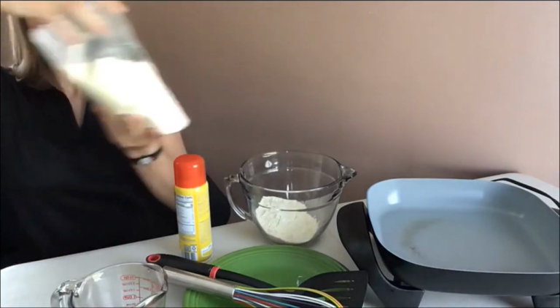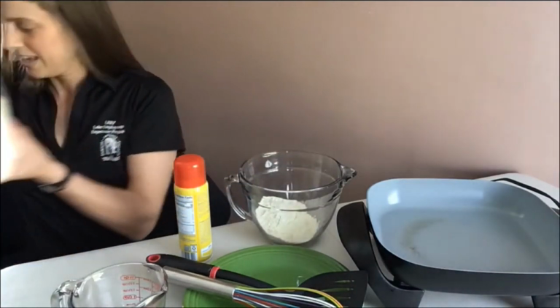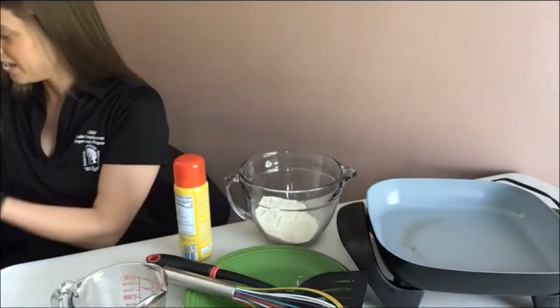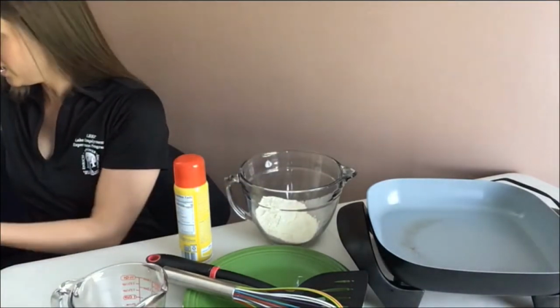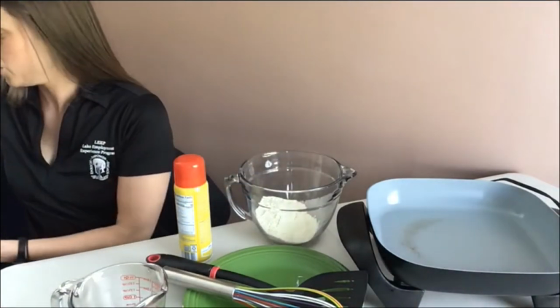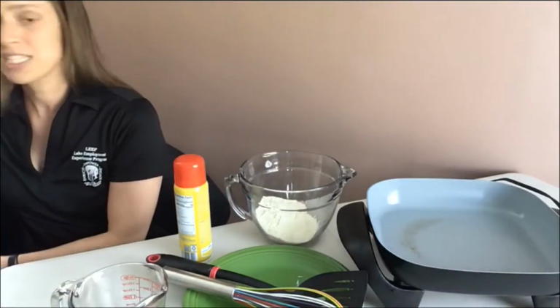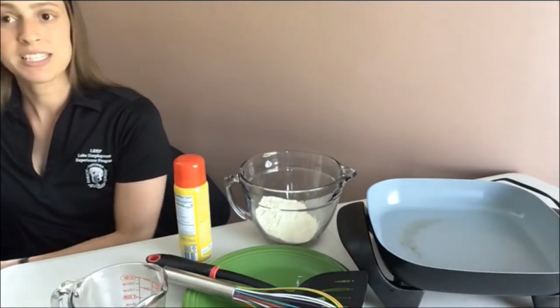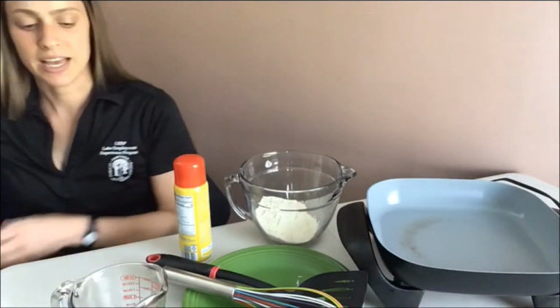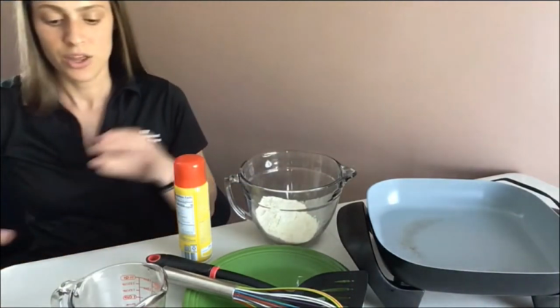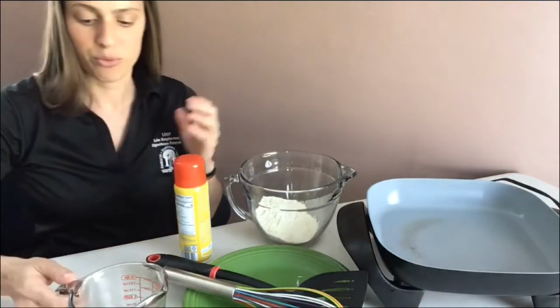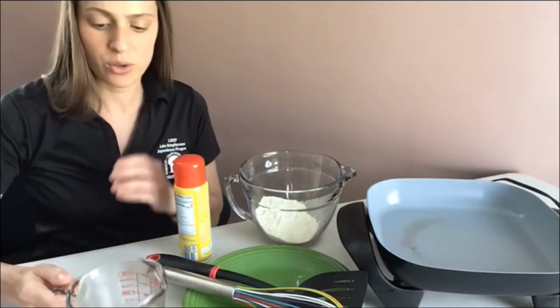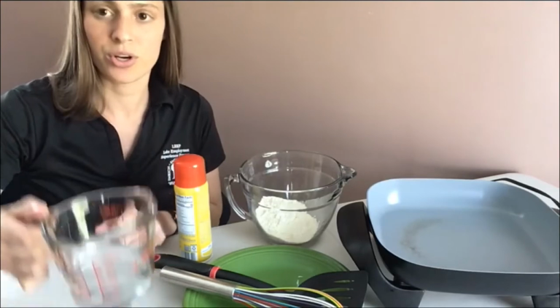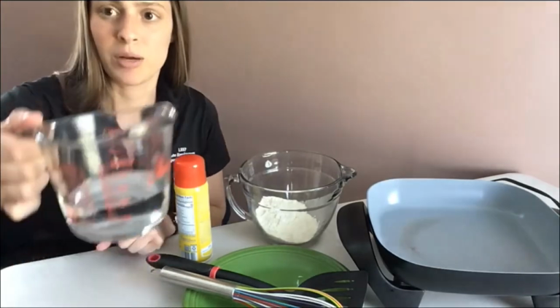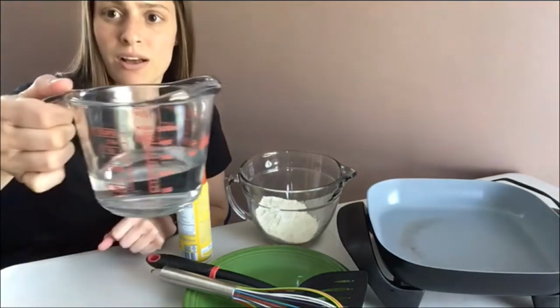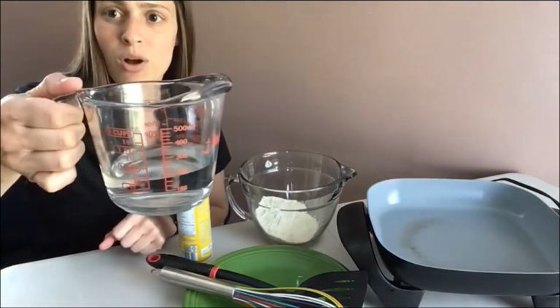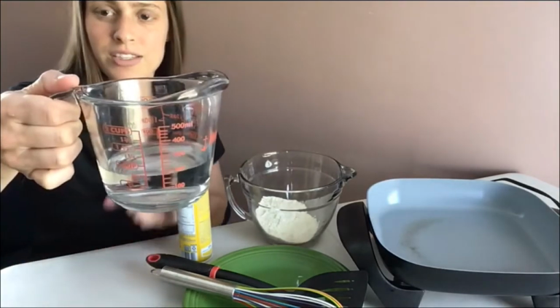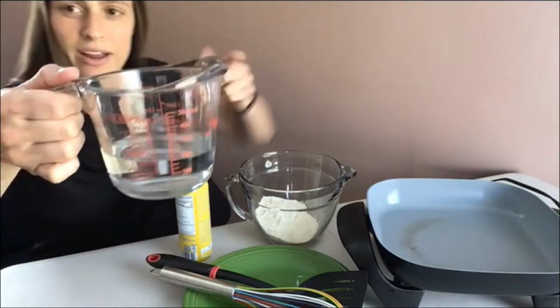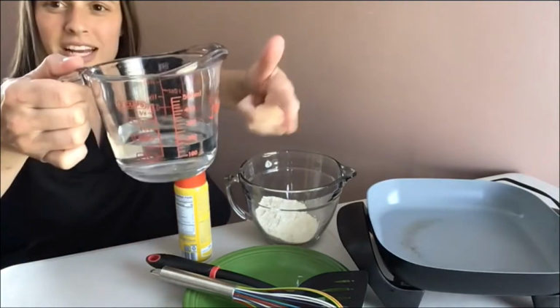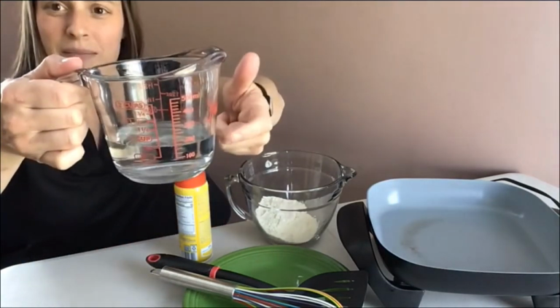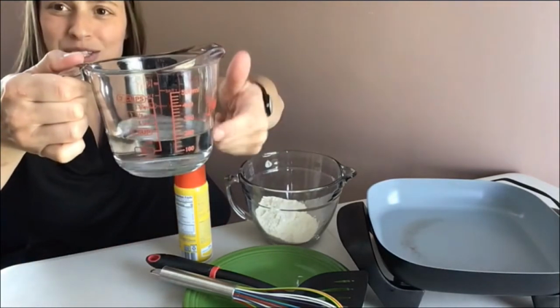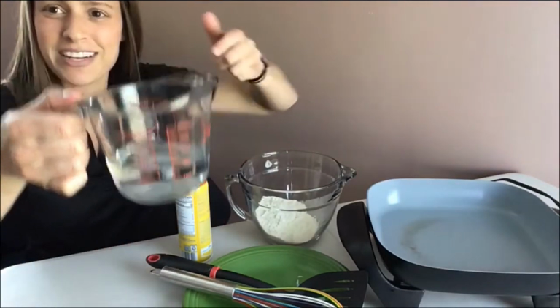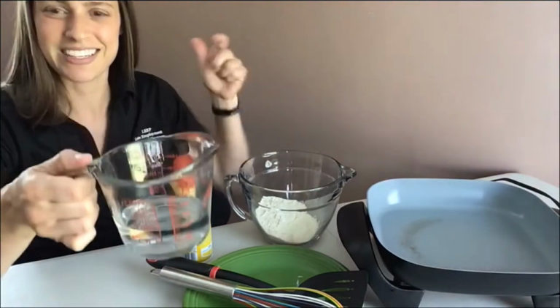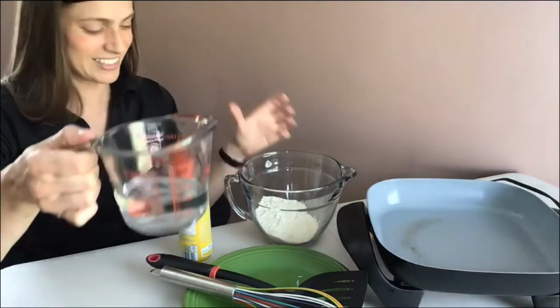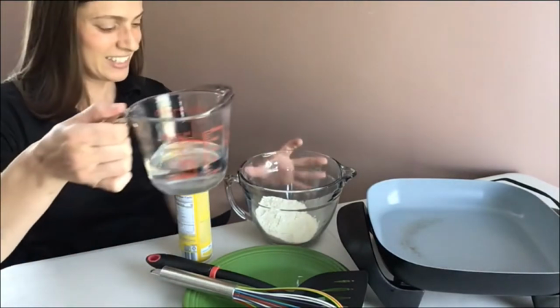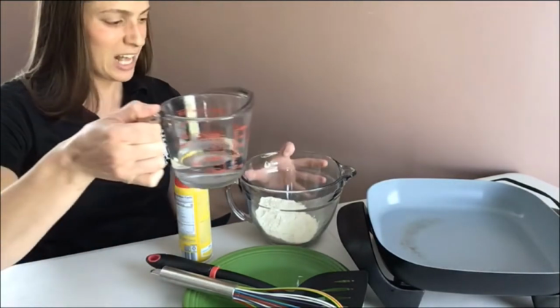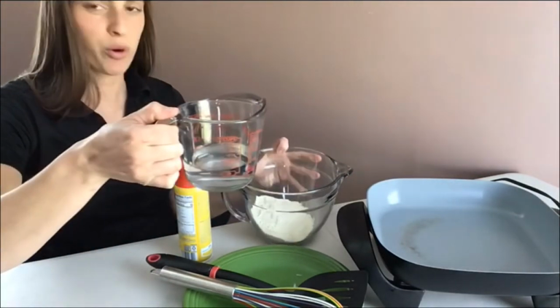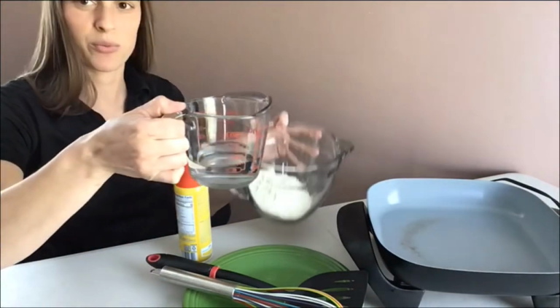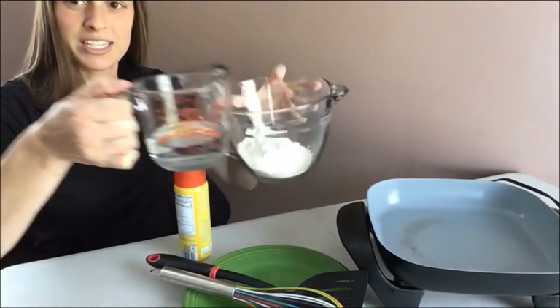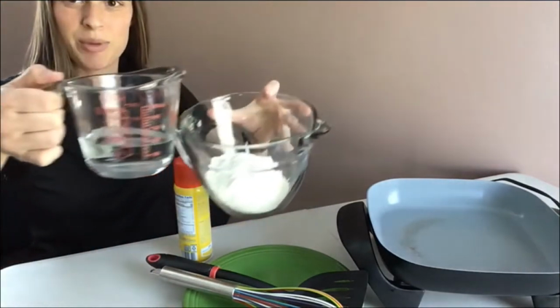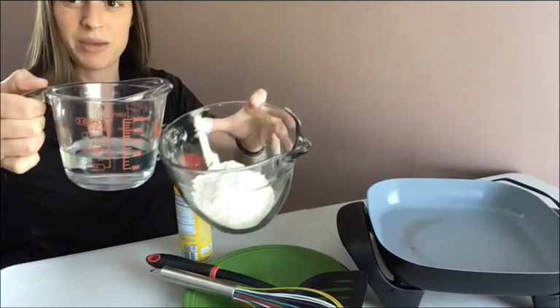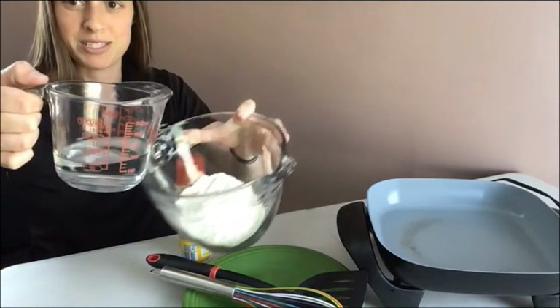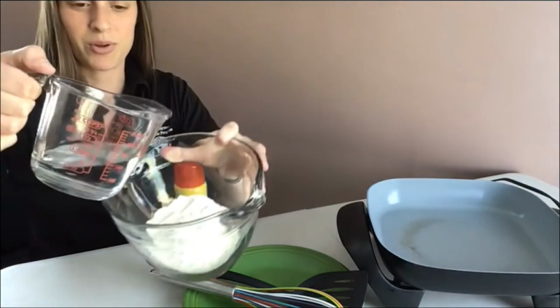The recipe said three-quarter cups of water, so I already have that measured out here. I'll pour that right into my big mixing bowl.